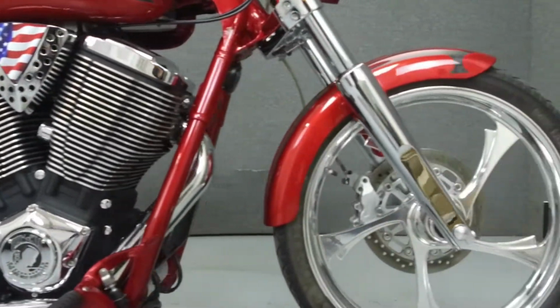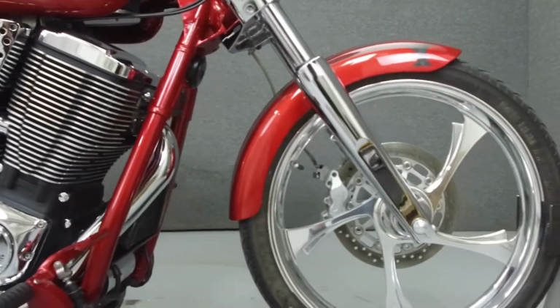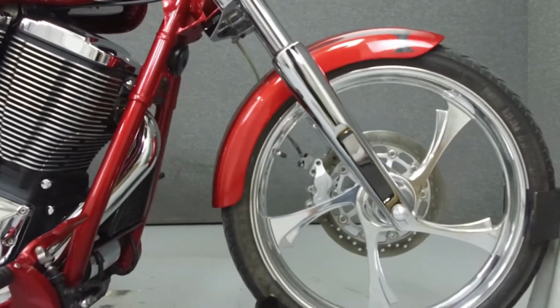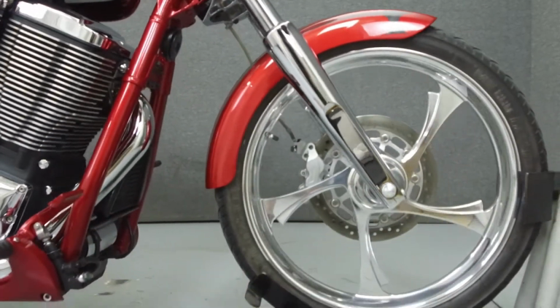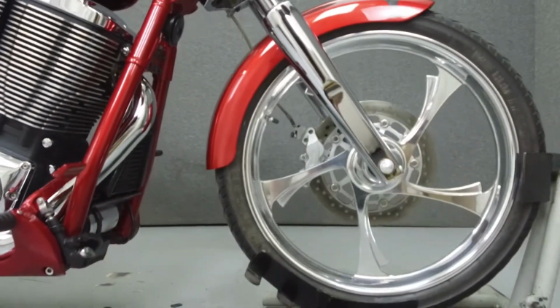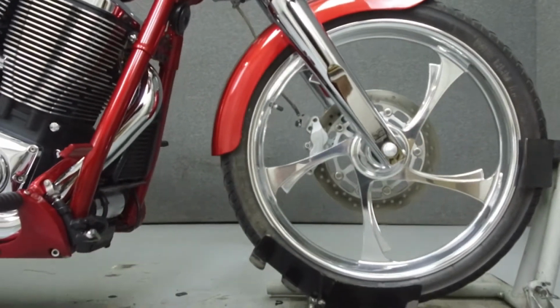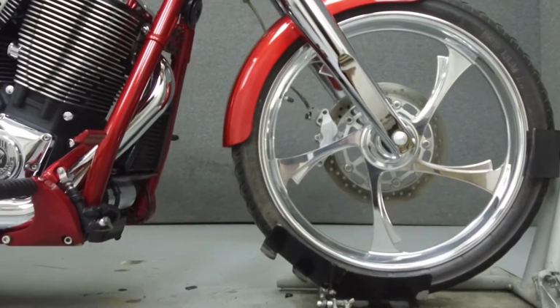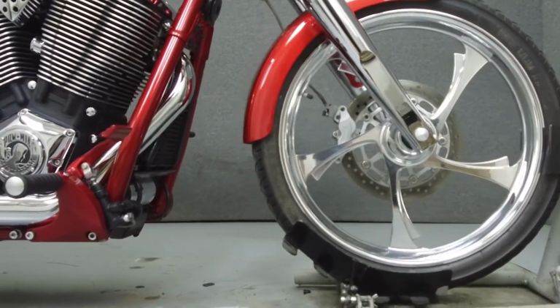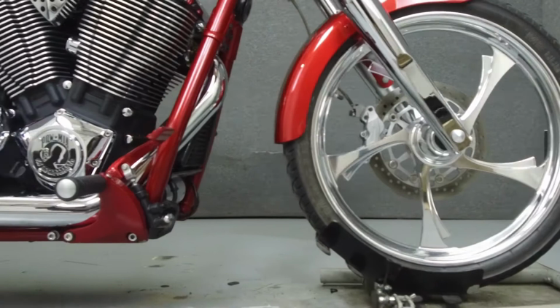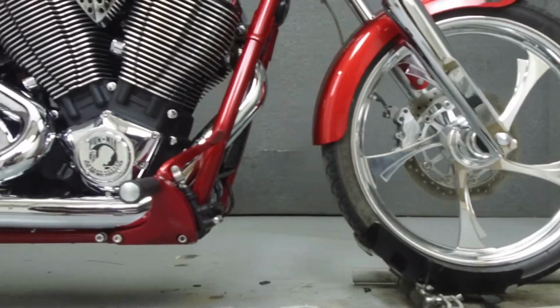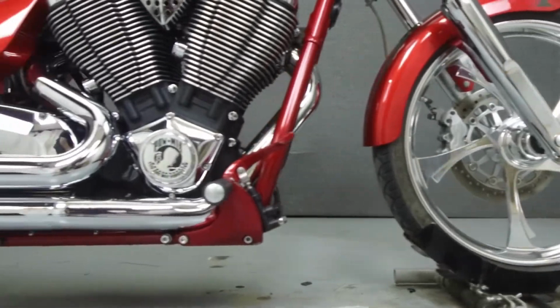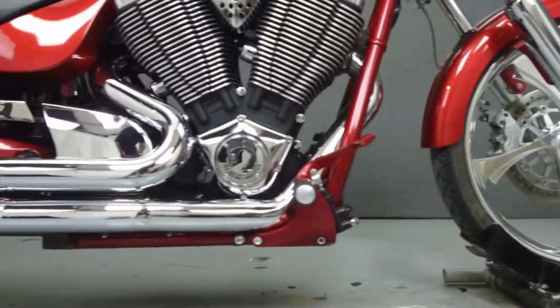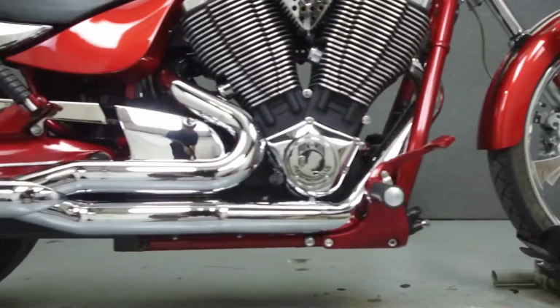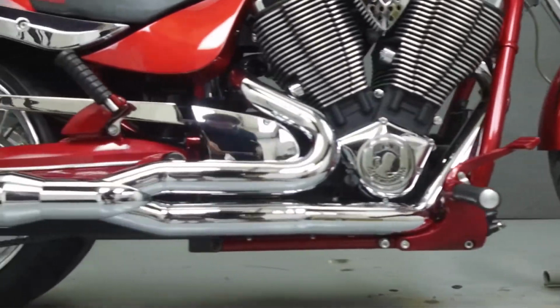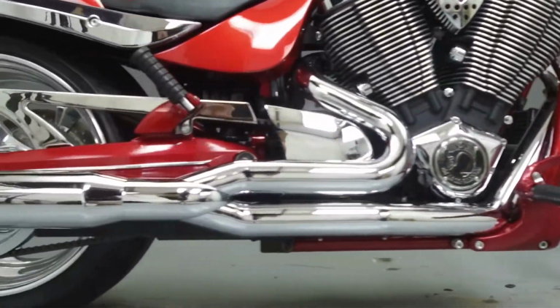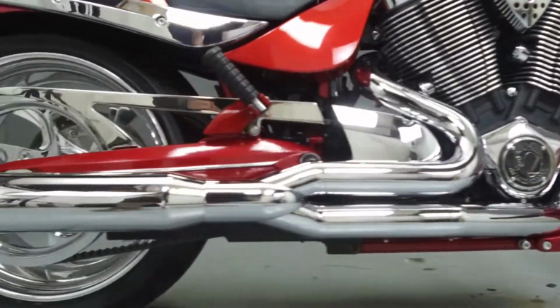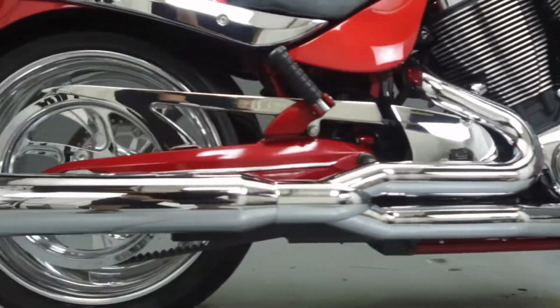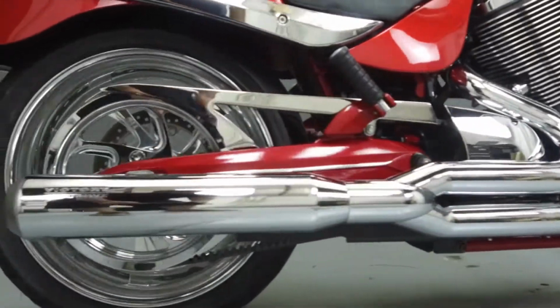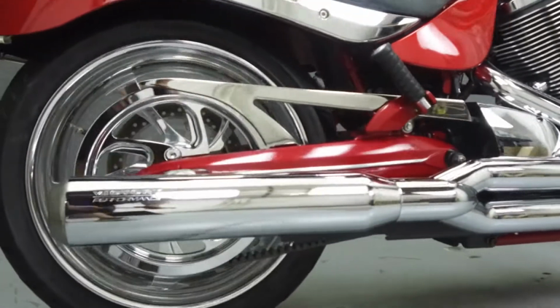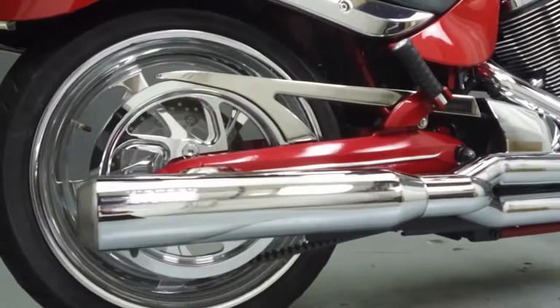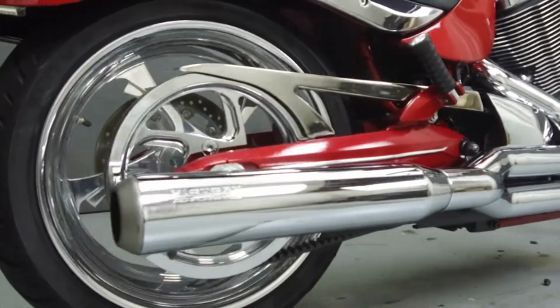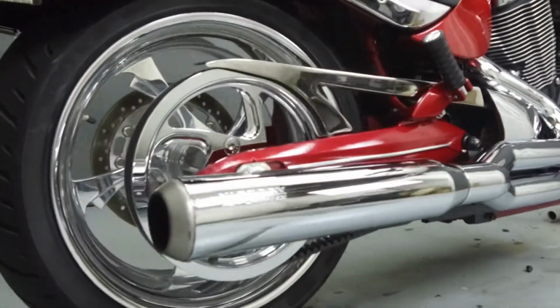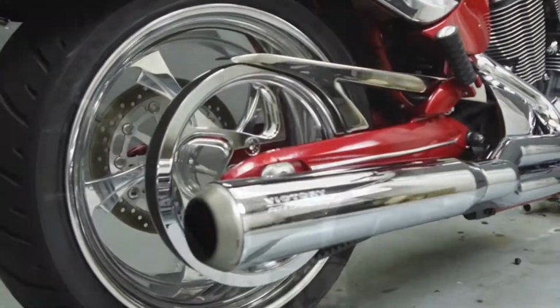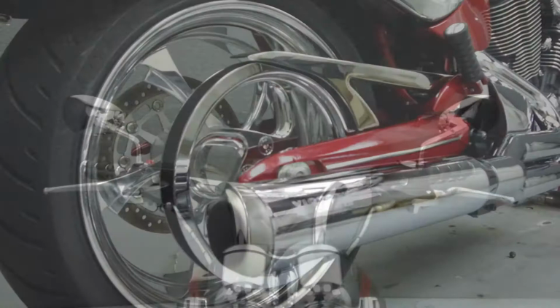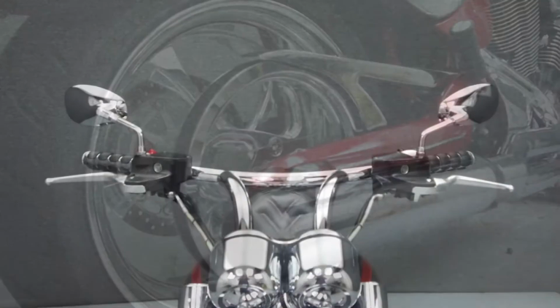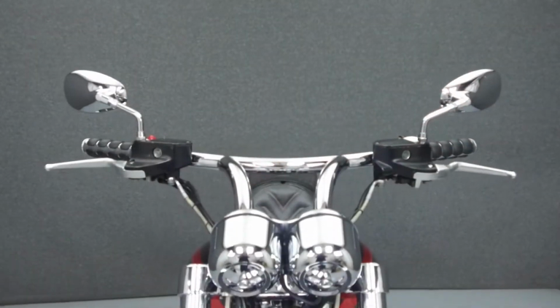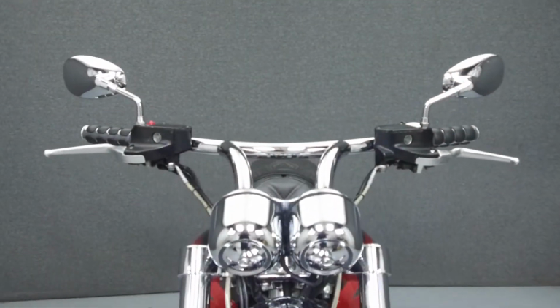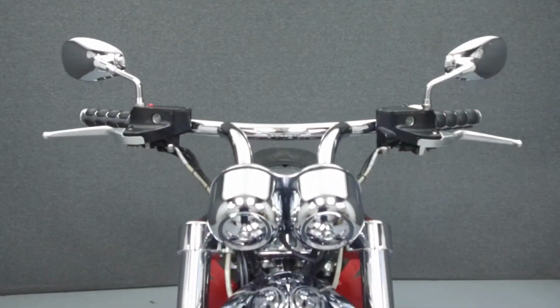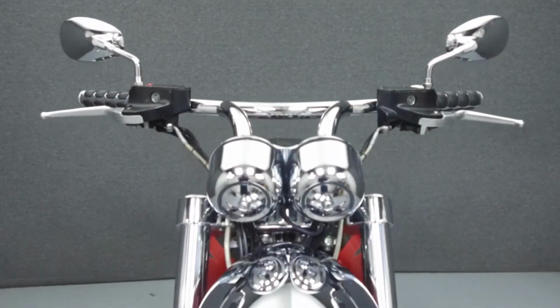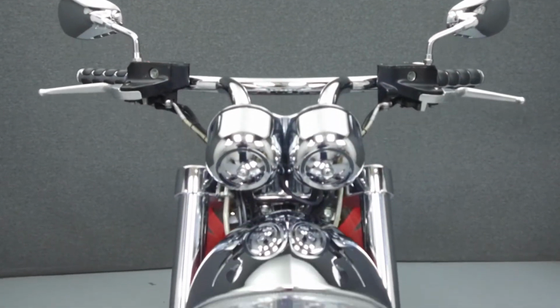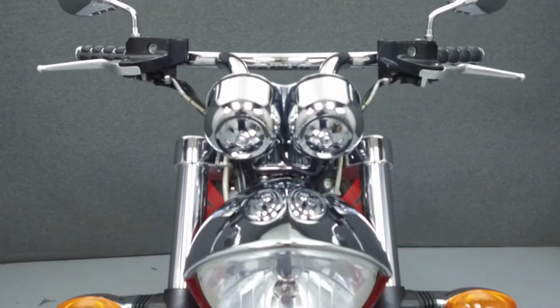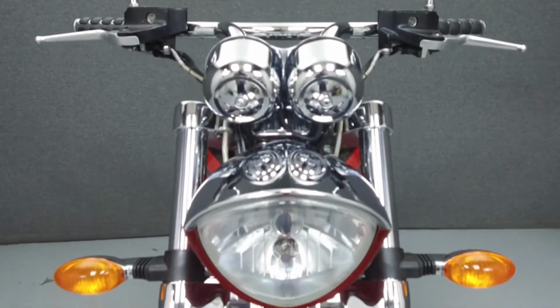It has a seat height of 26.5 inches and a dry weight of 658 pounds. It has been upgraded with a 30-over big bore kit, high lift cams, and high compression pistons.